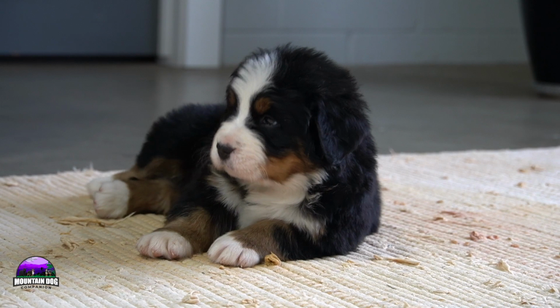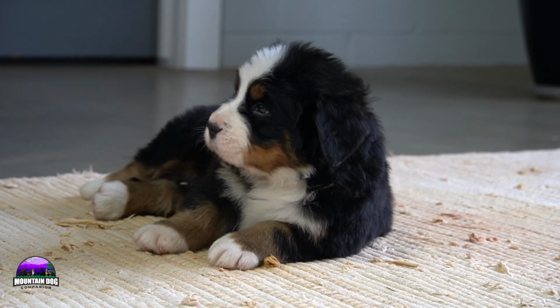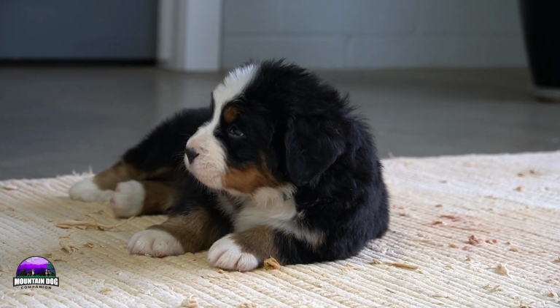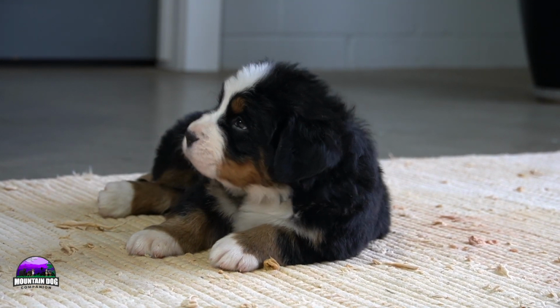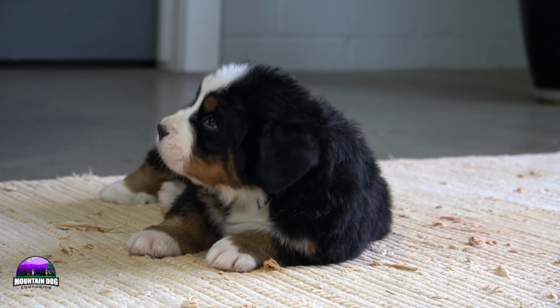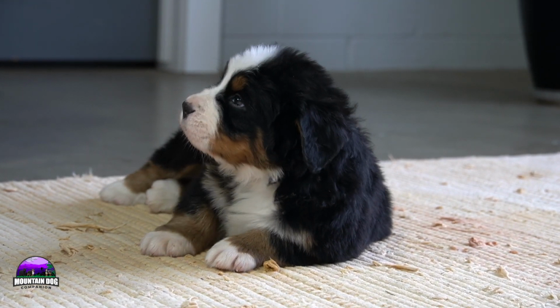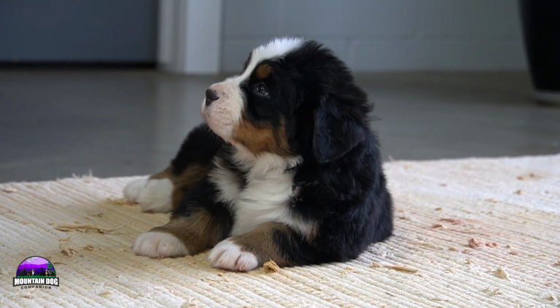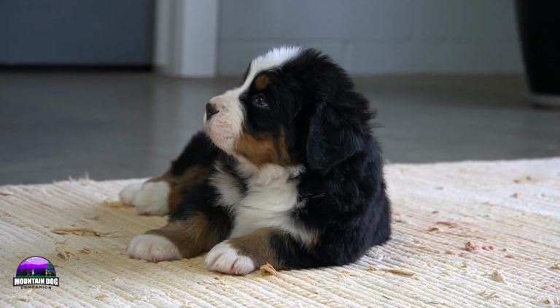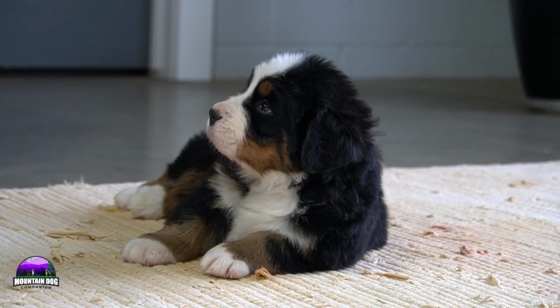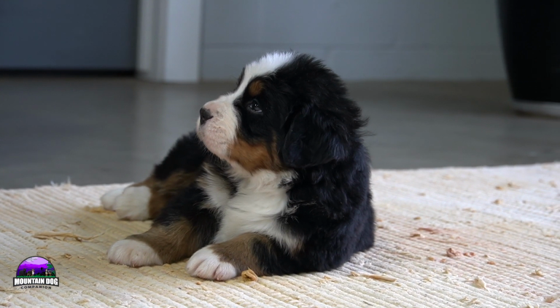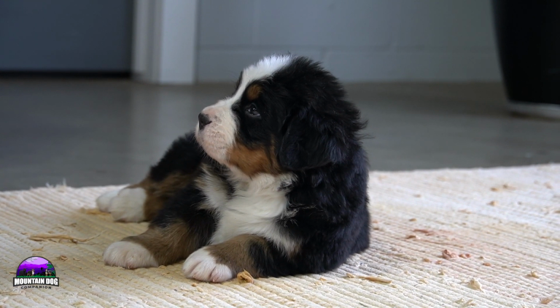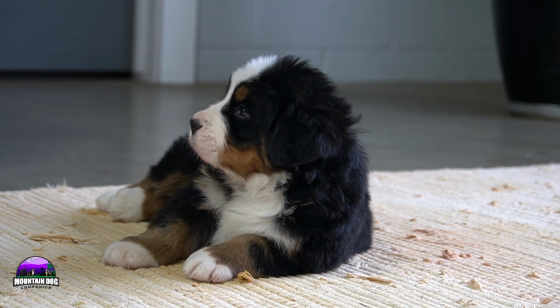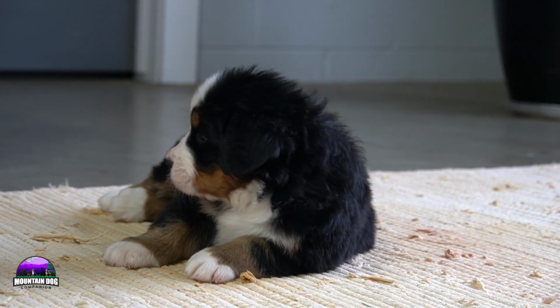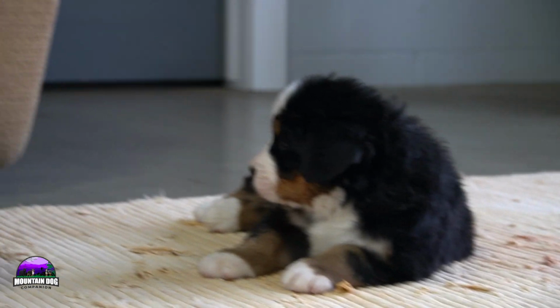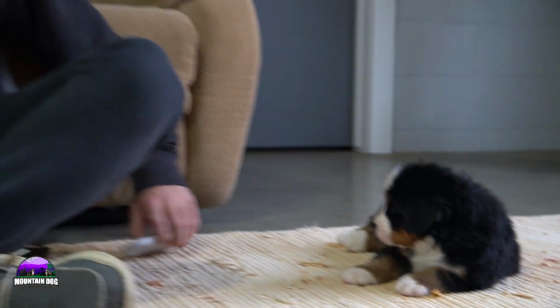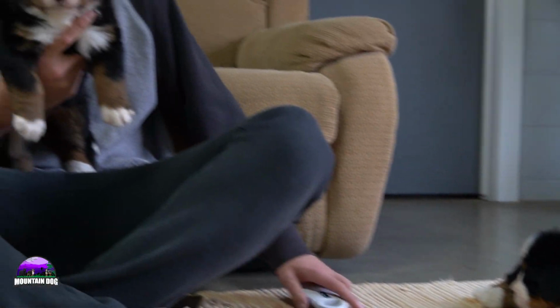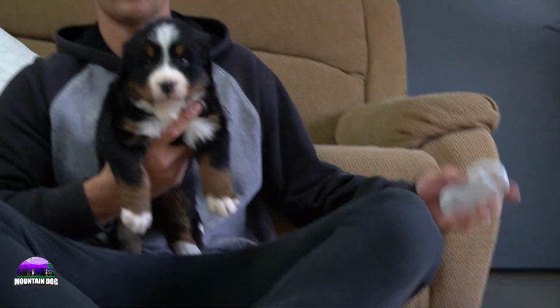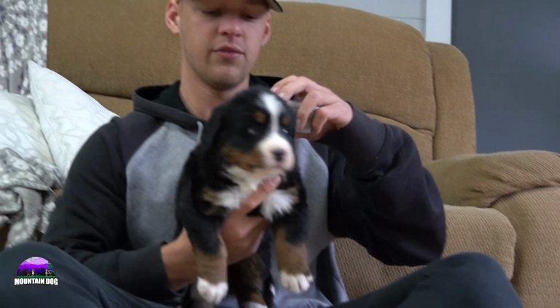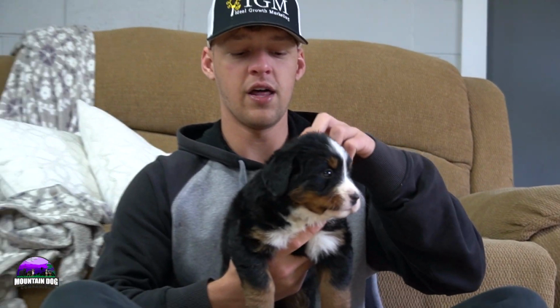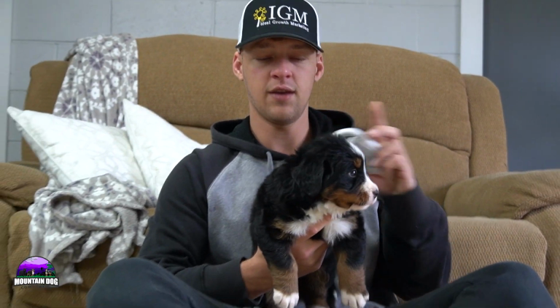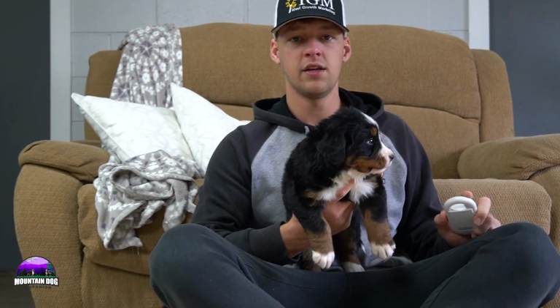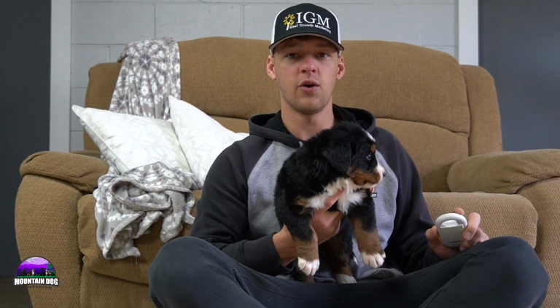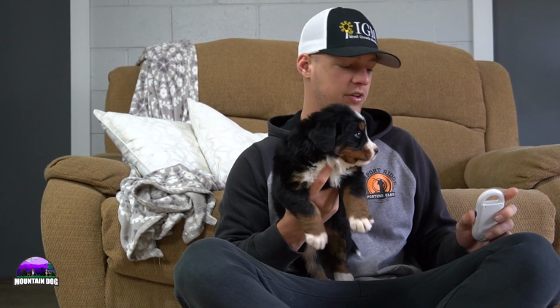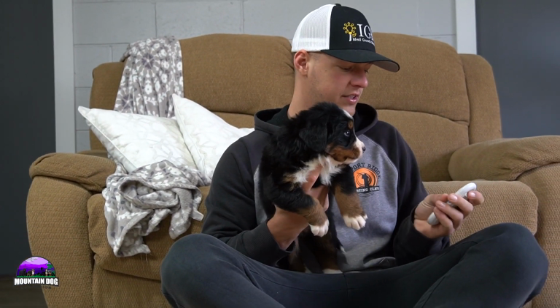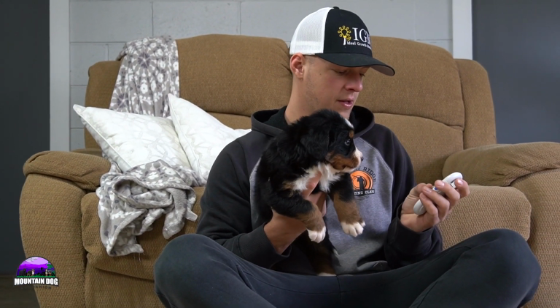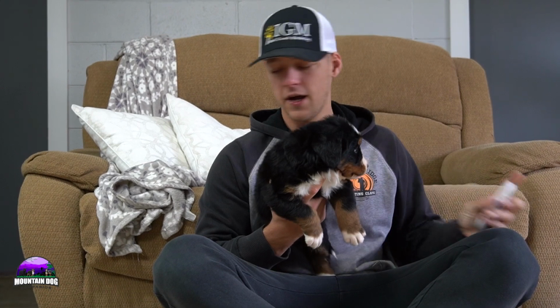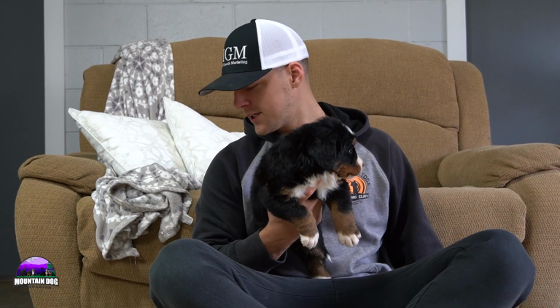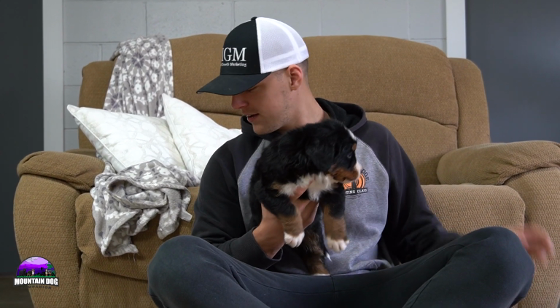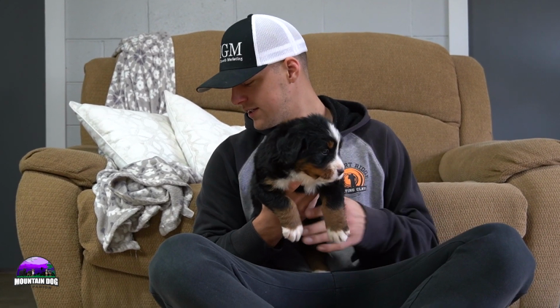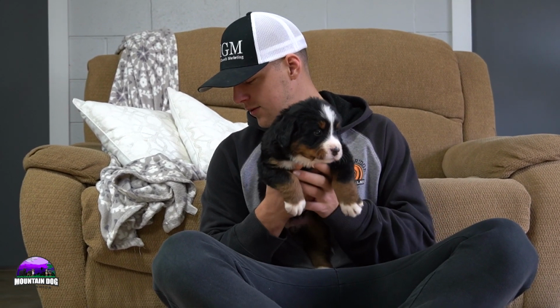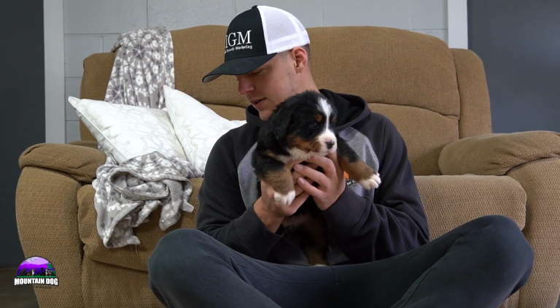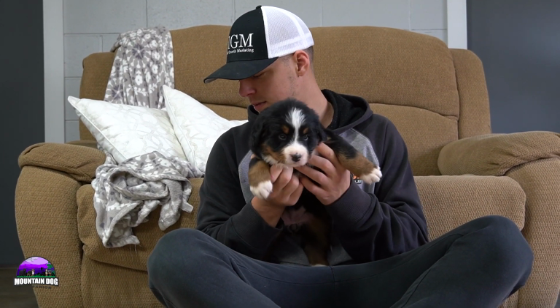In today's video we're just going to be talking about each one individually, comparing them with litter mates, and talking about who is who — kind of giving you a name to go with the face.